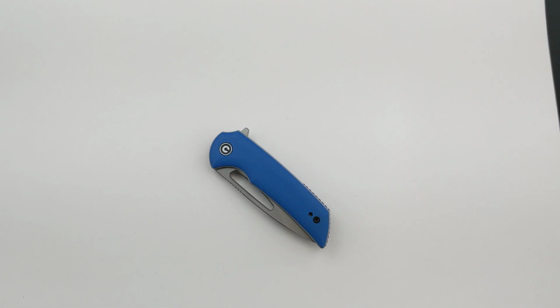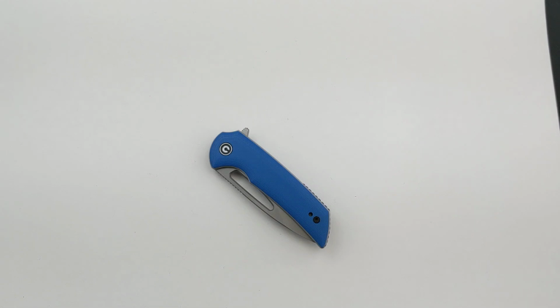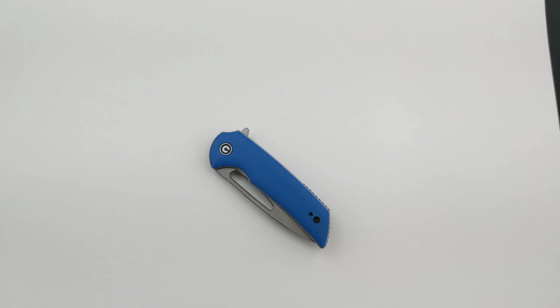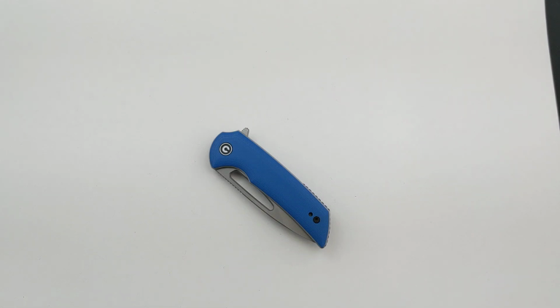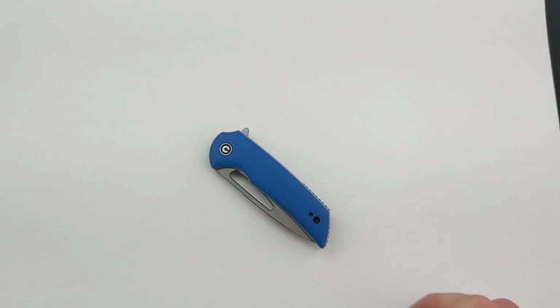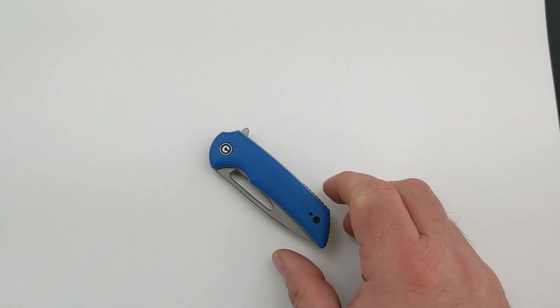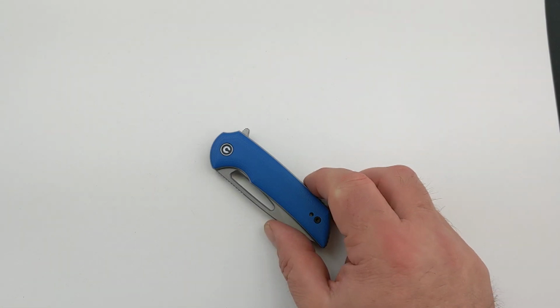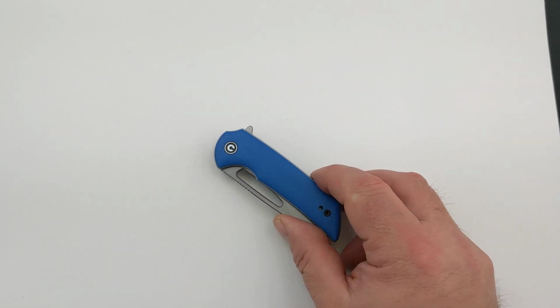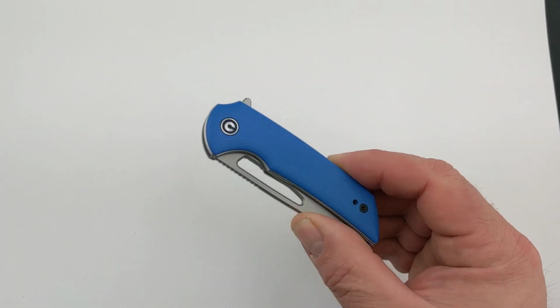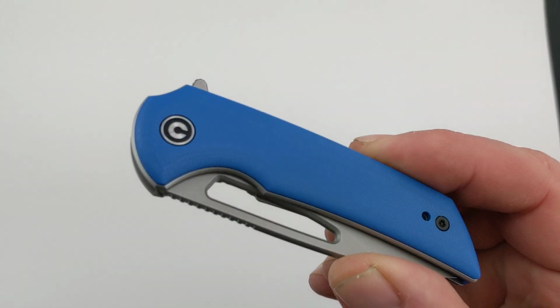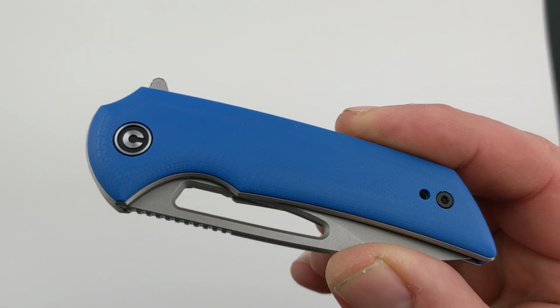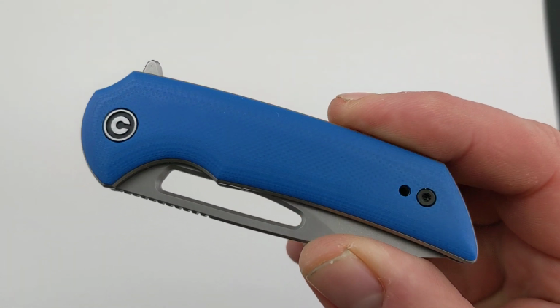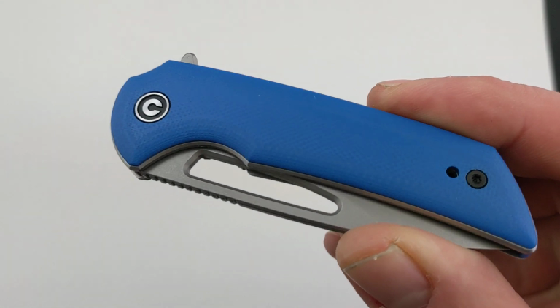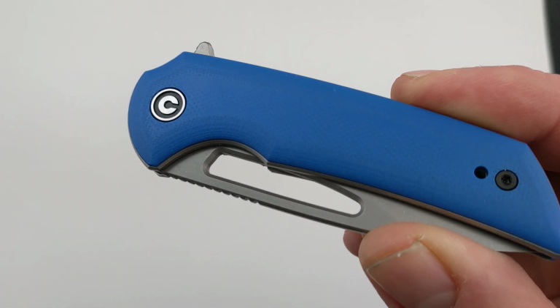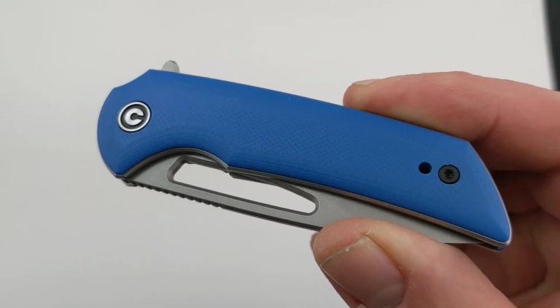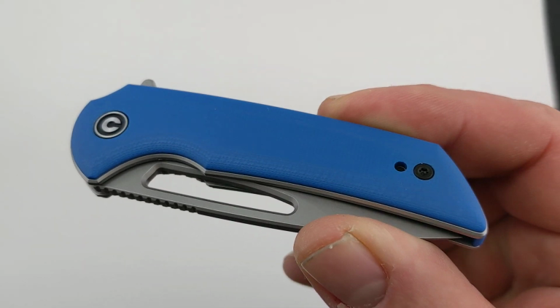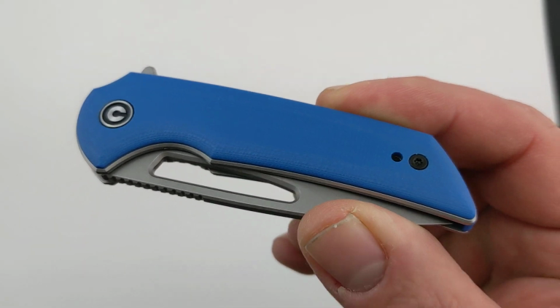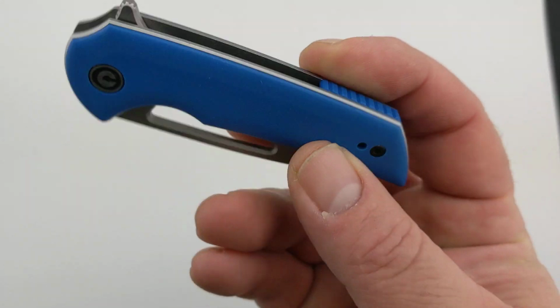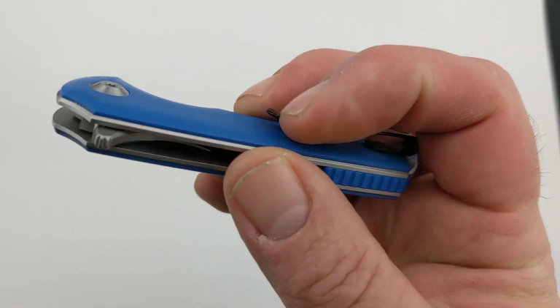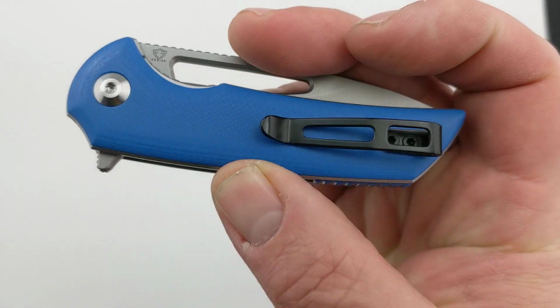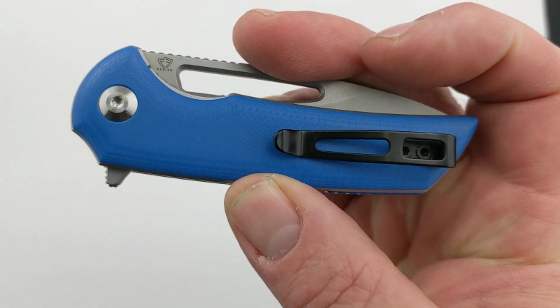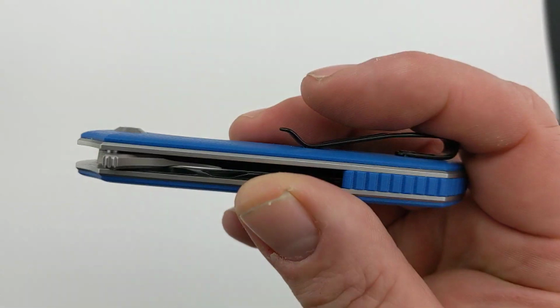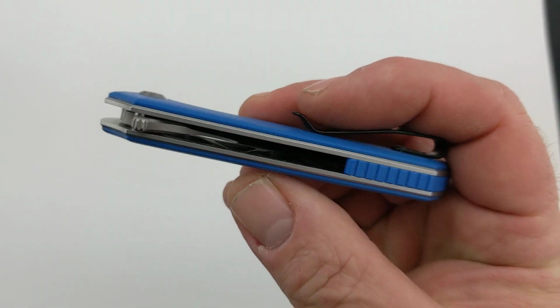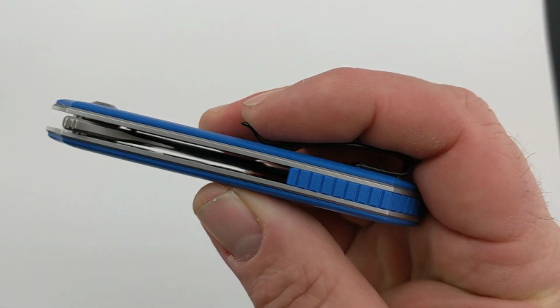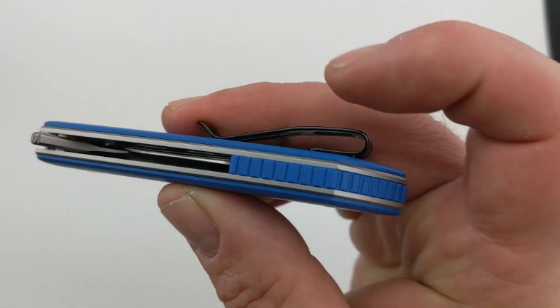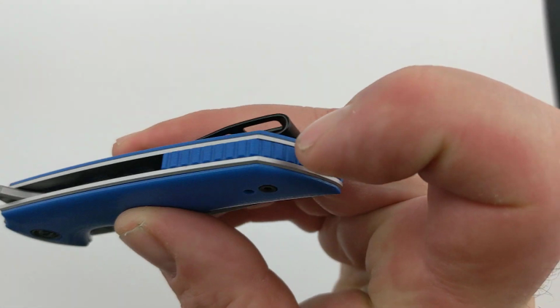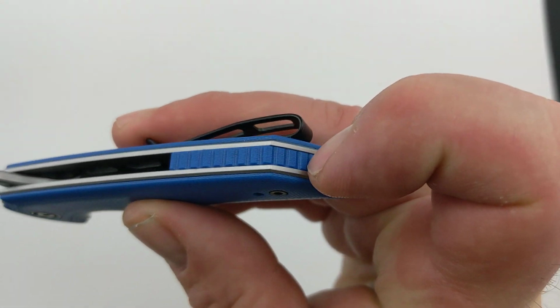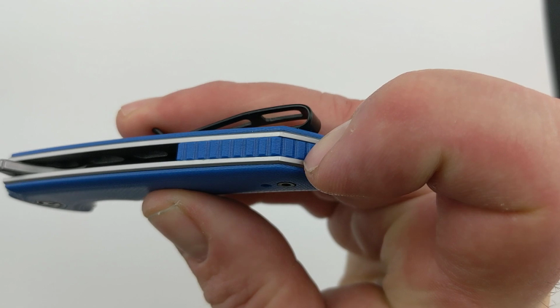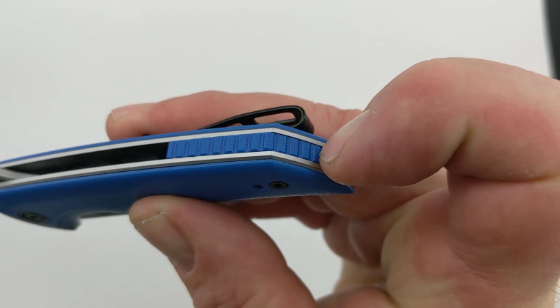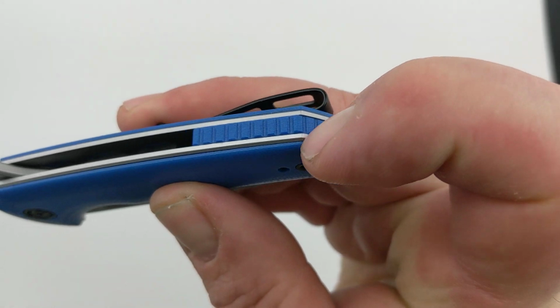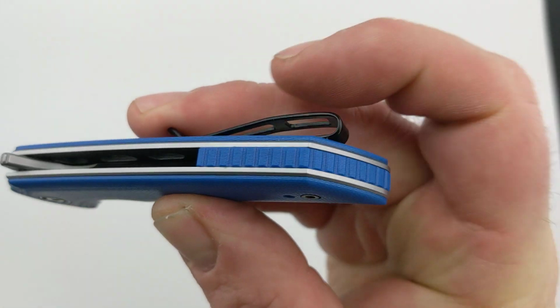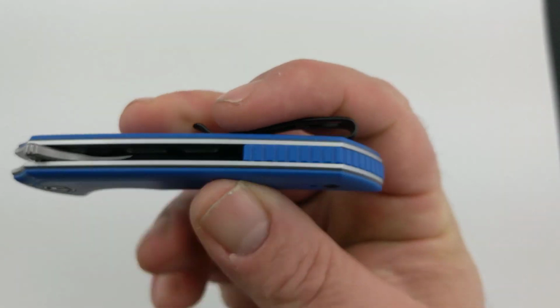Hey guys, today I wanted to bring you the Blue Odeum from Civivi Knives. You'll notice first off that this has blue G10 handle scales. It has gray stainless steel liners, and then it has a blue G10 back spacer right there.